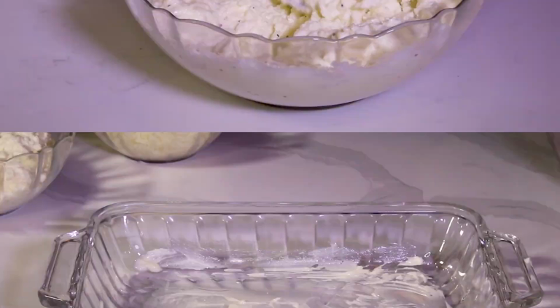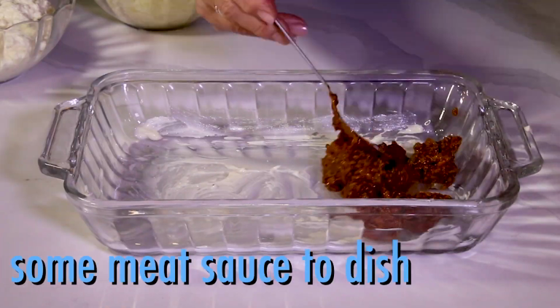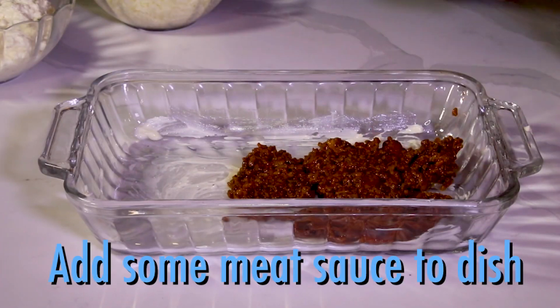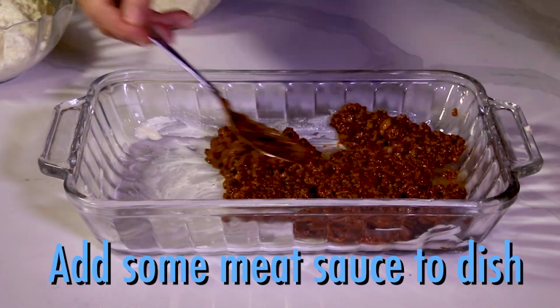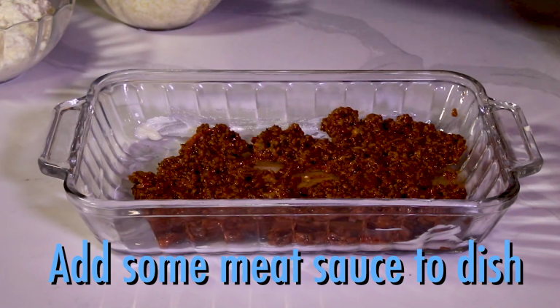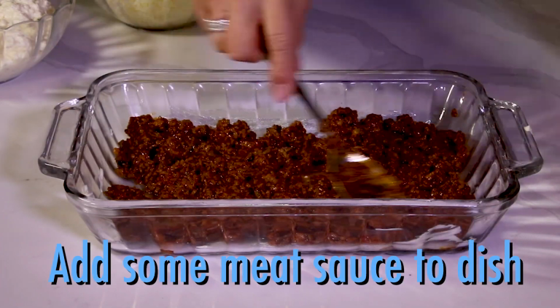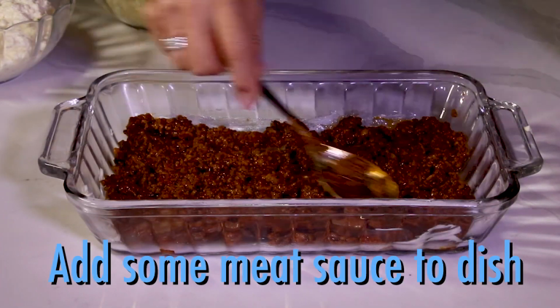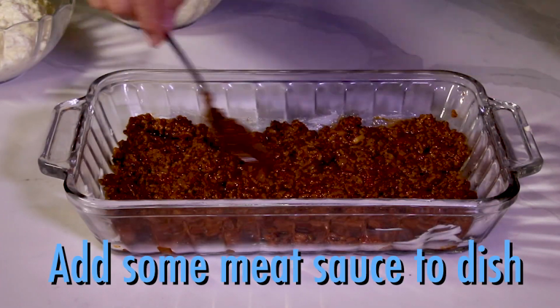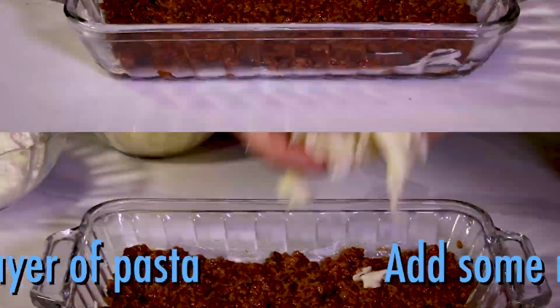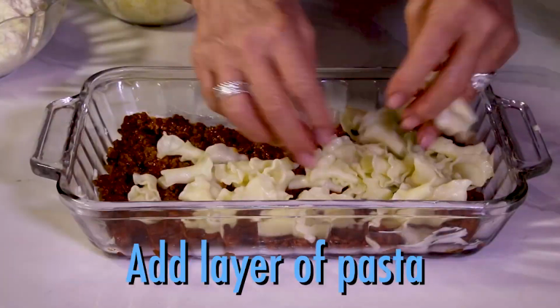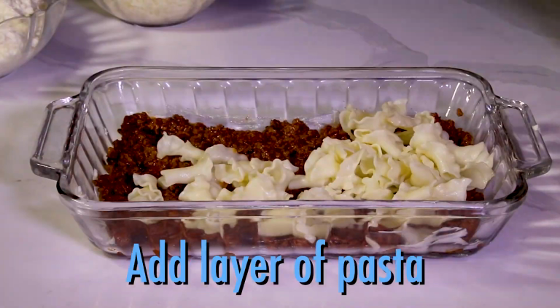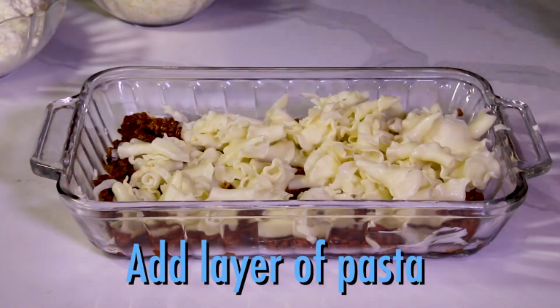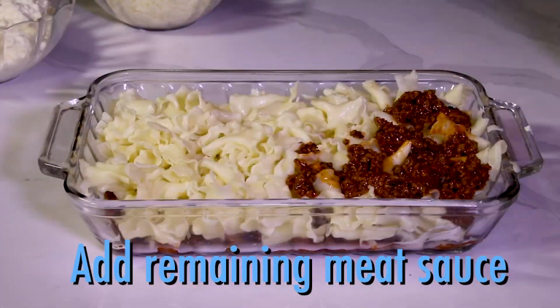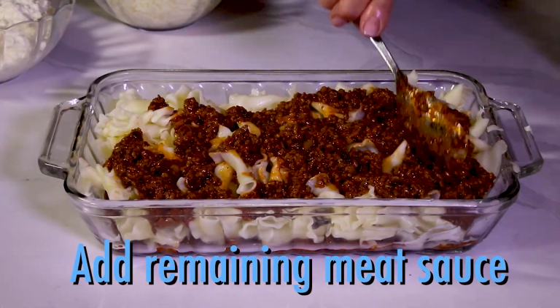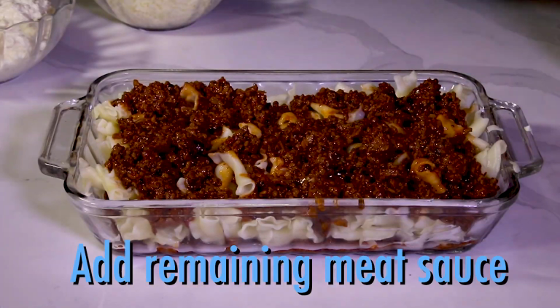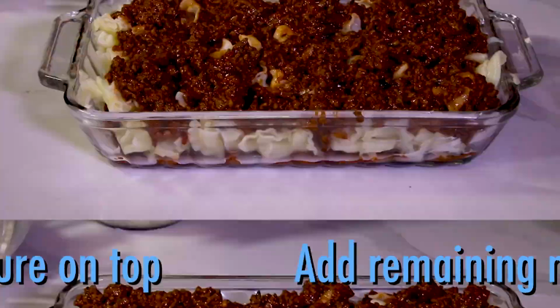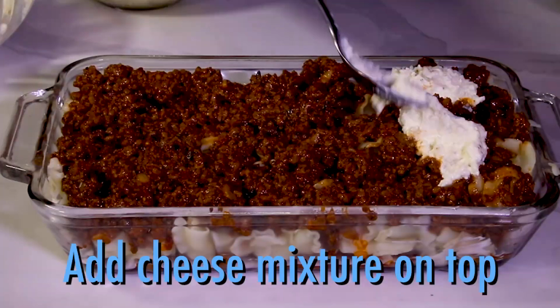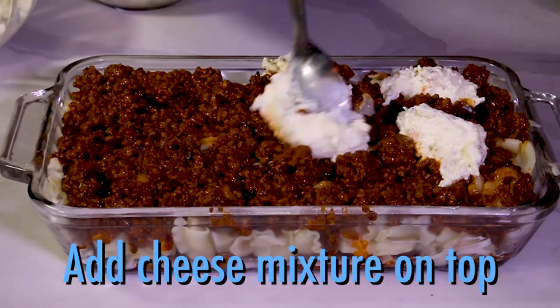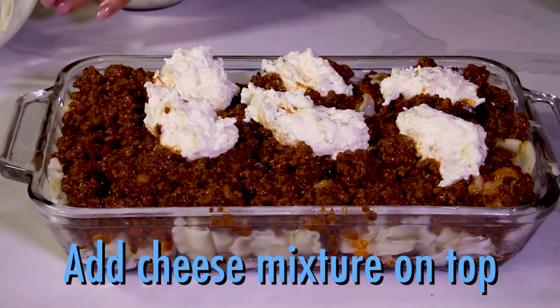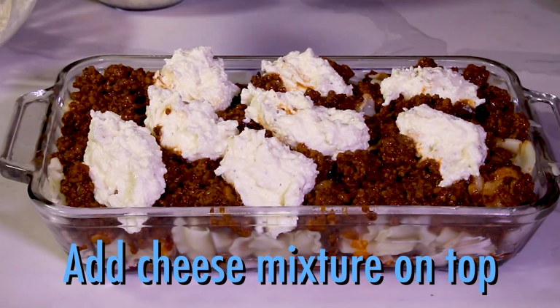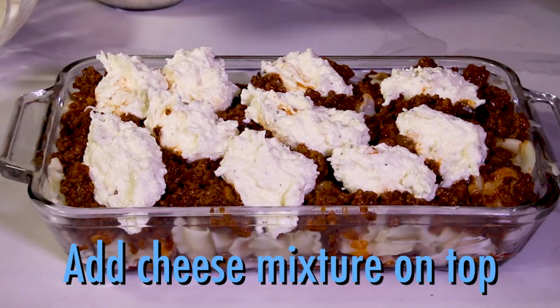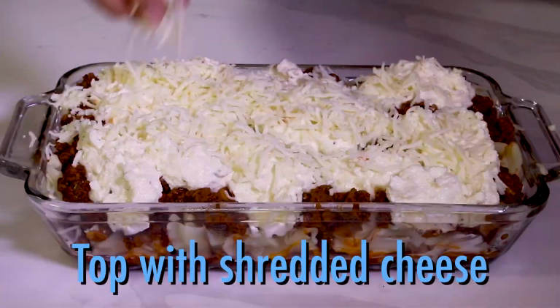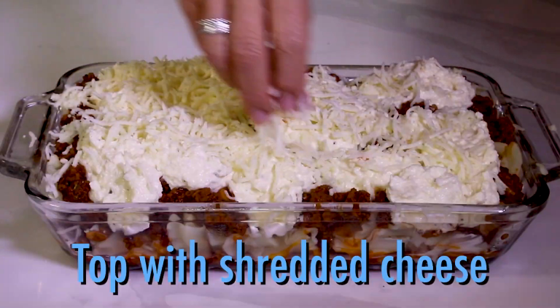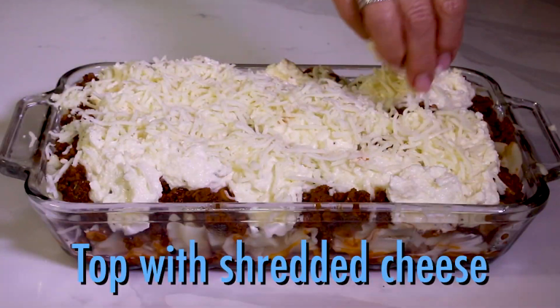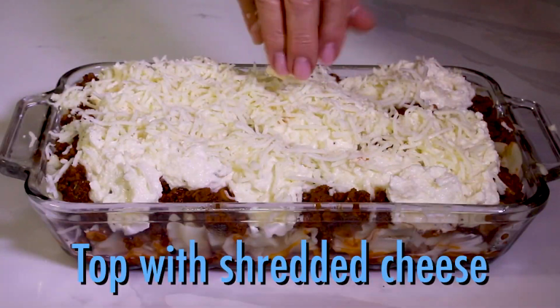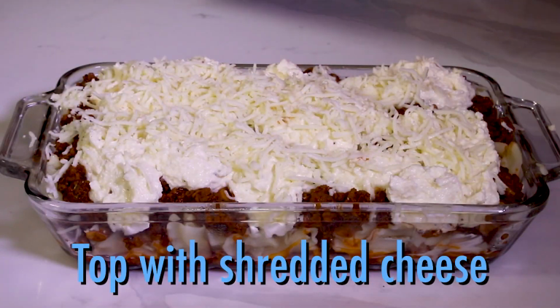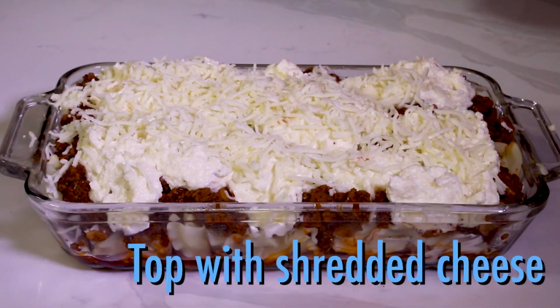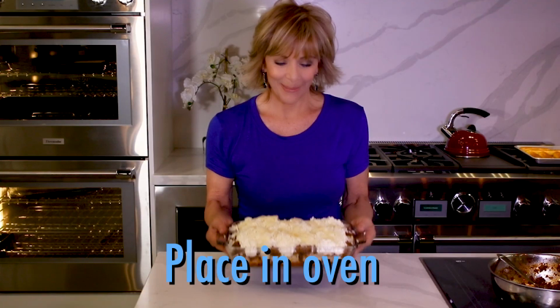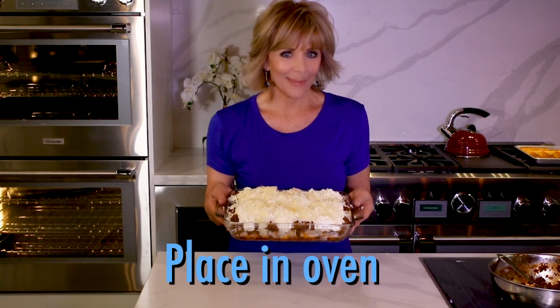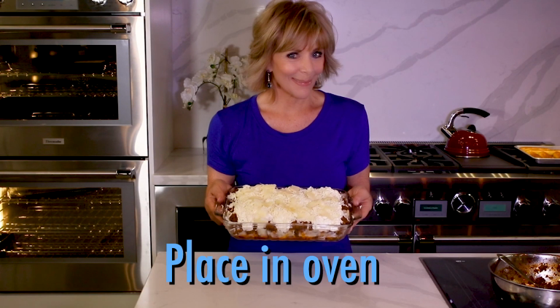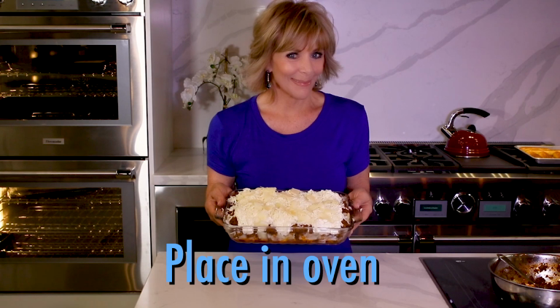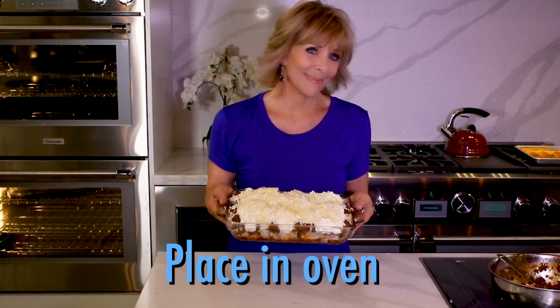In a casserole dish, add a layer of meat sauce, then the pasta, more meat sauce, and dollops of the cheese mixture, then top with mozzarella and parm.